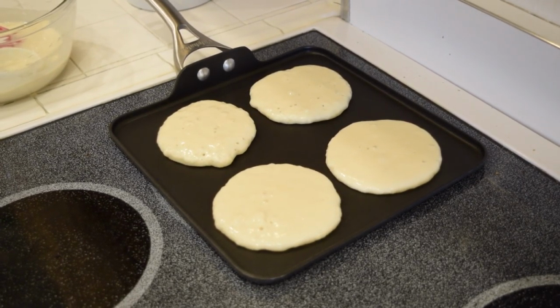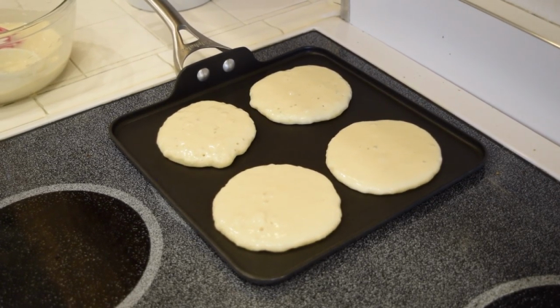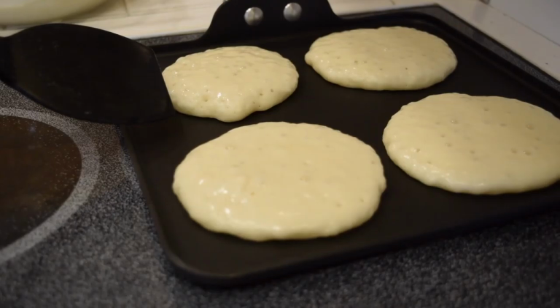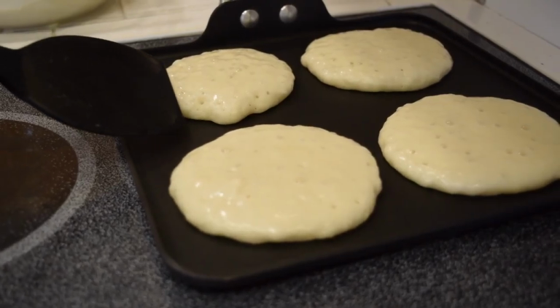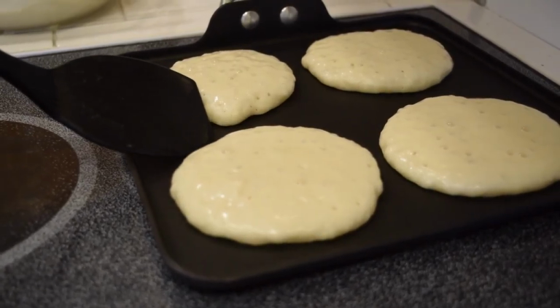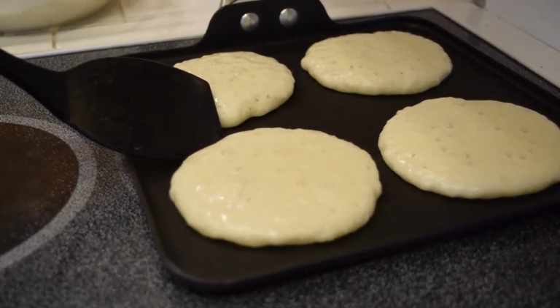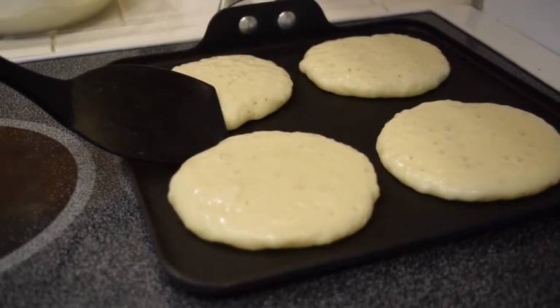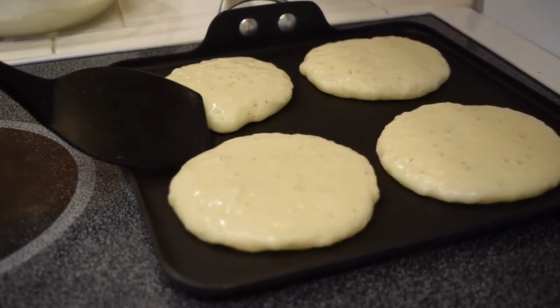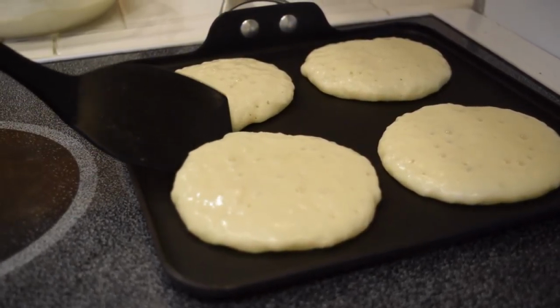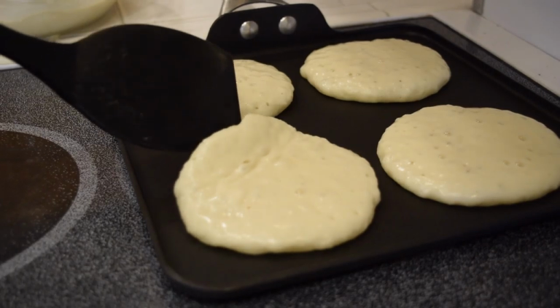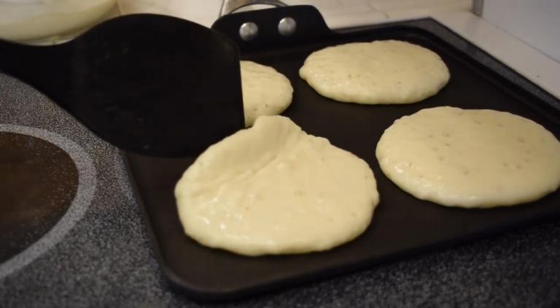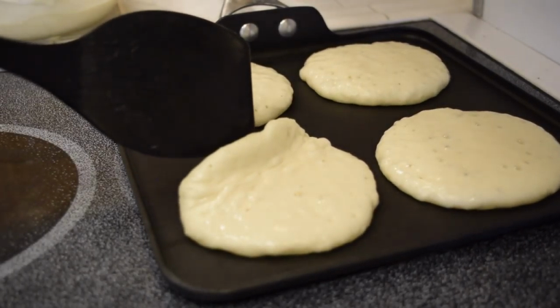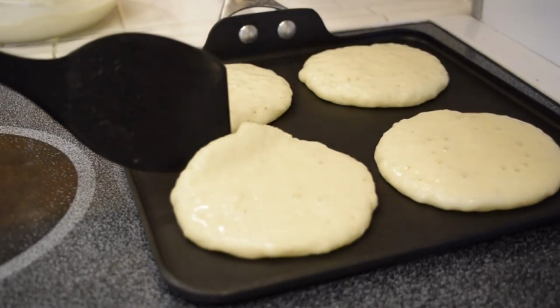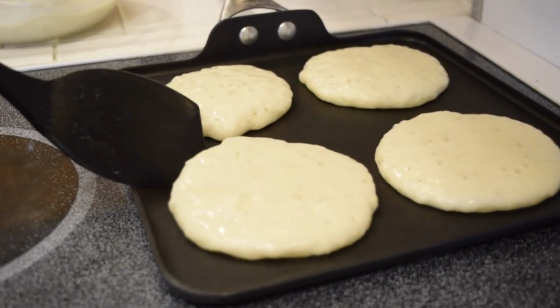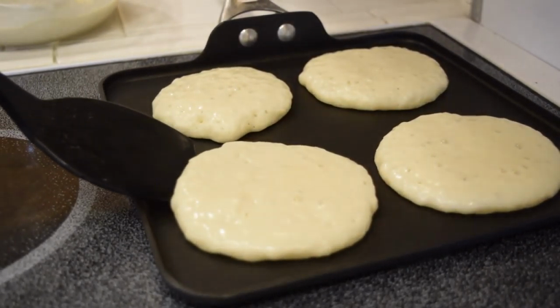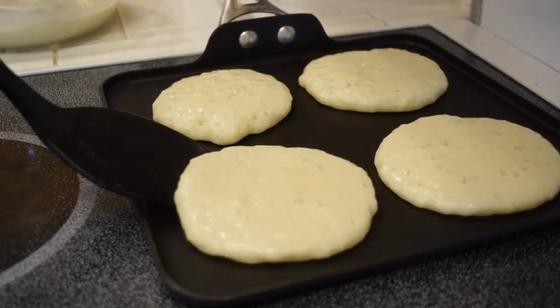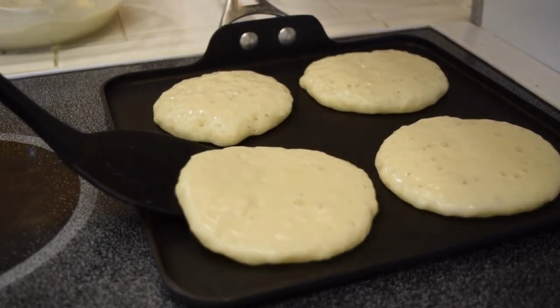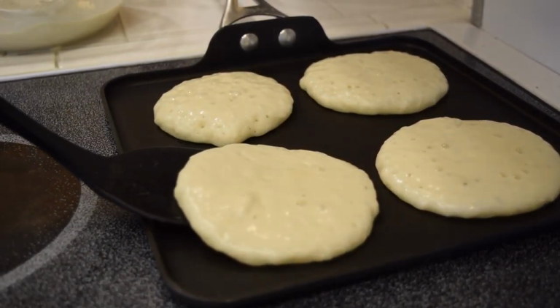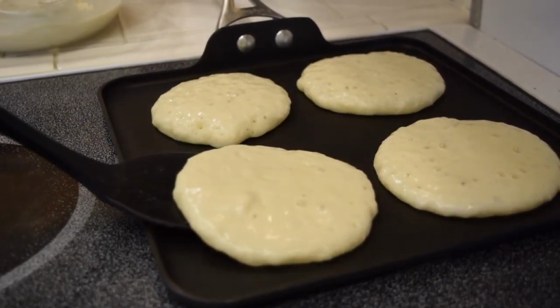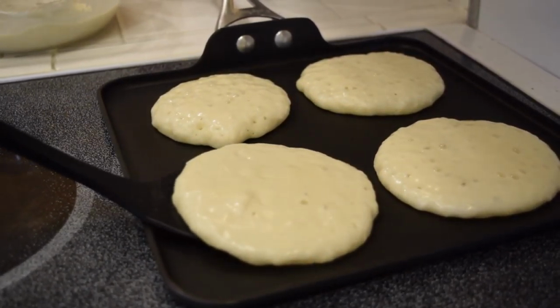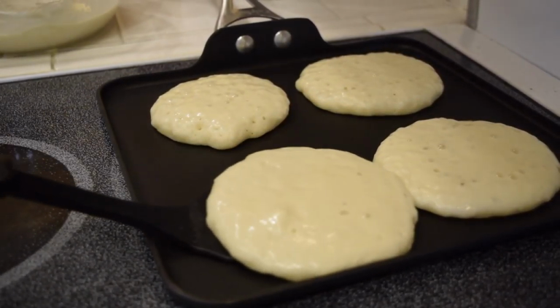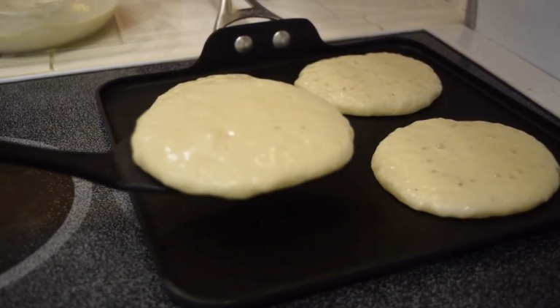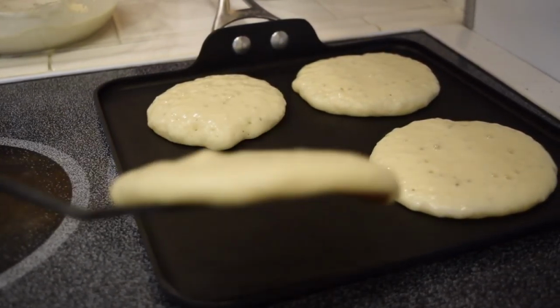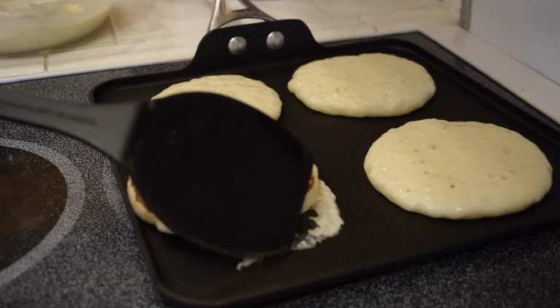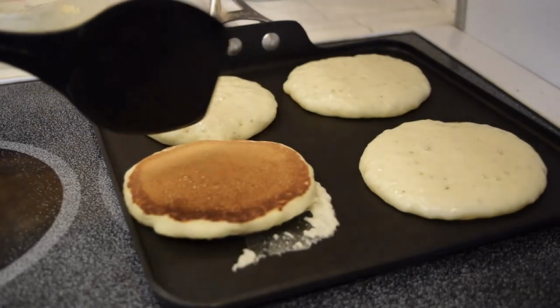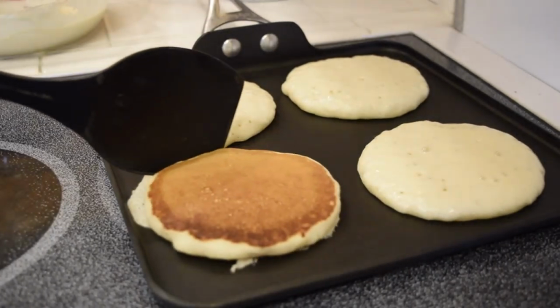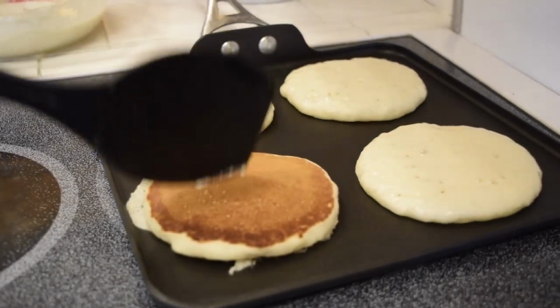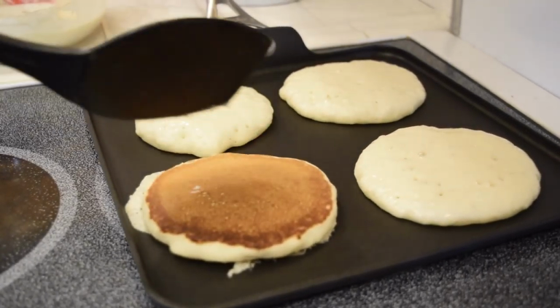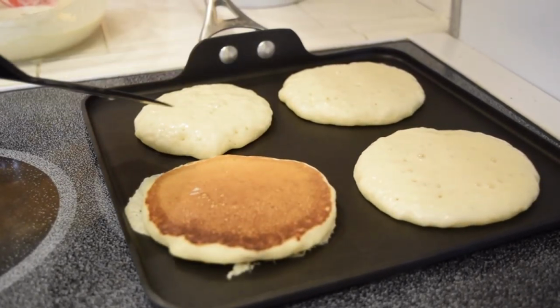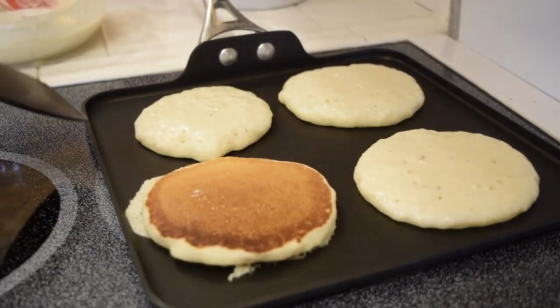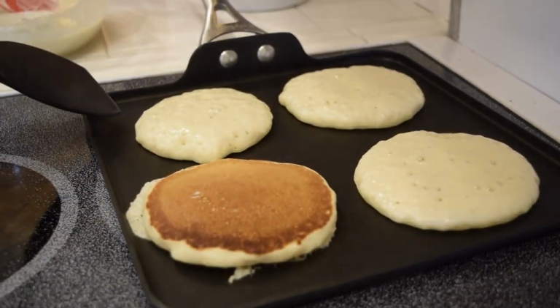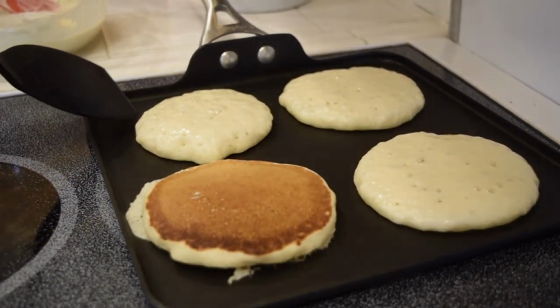You need to check the underside by lifting it a little bit to see if it's cooked and ready. If it is ready, you can flip them over.